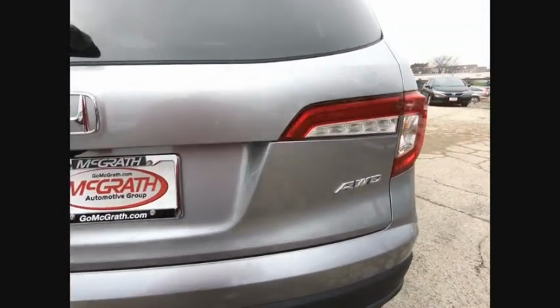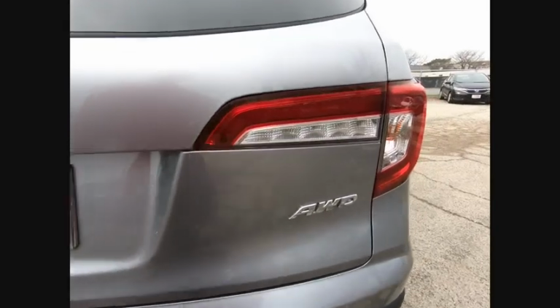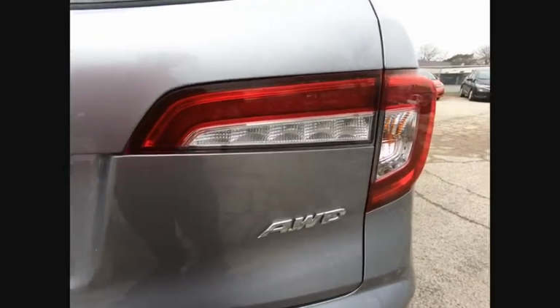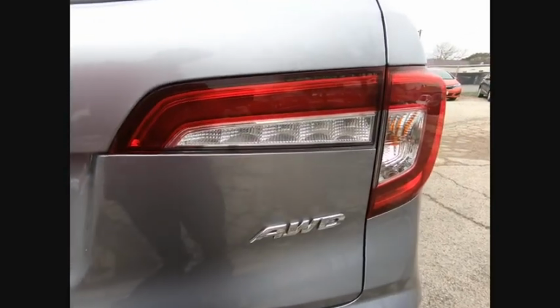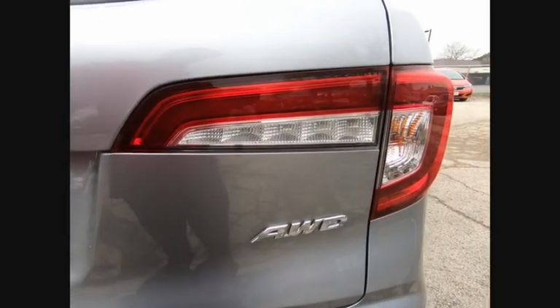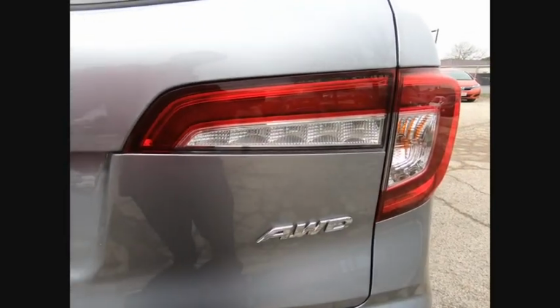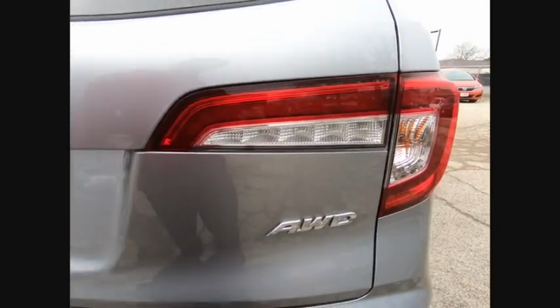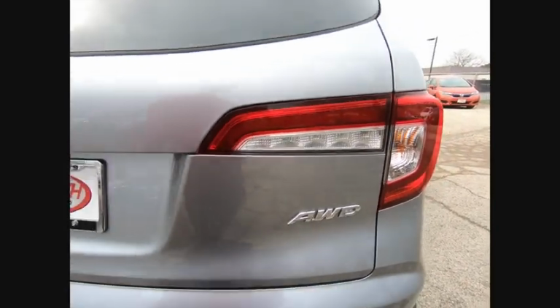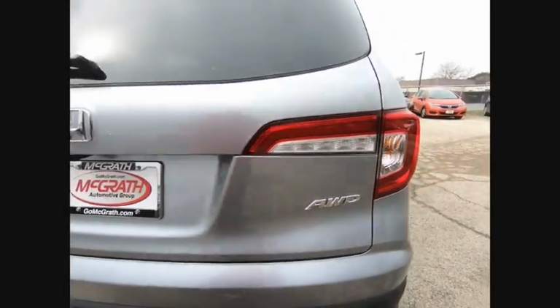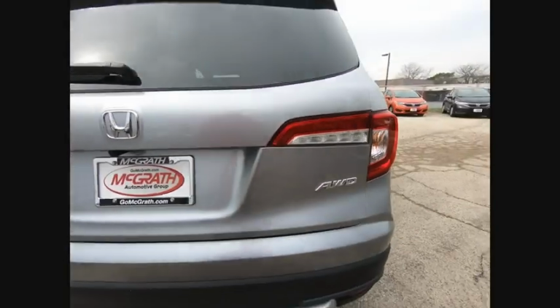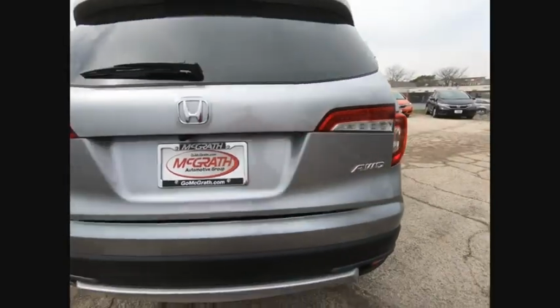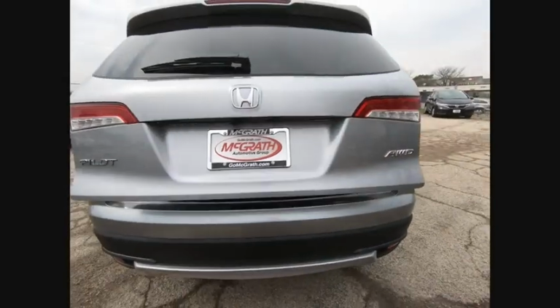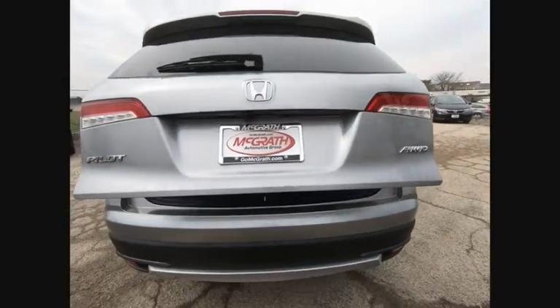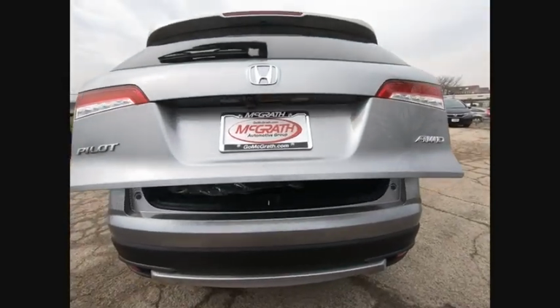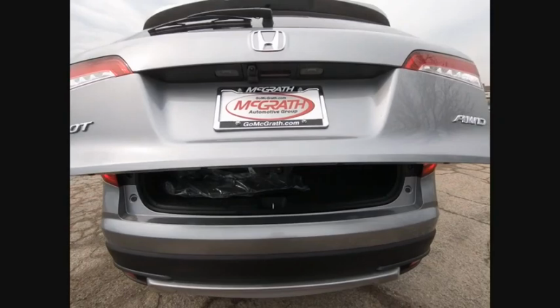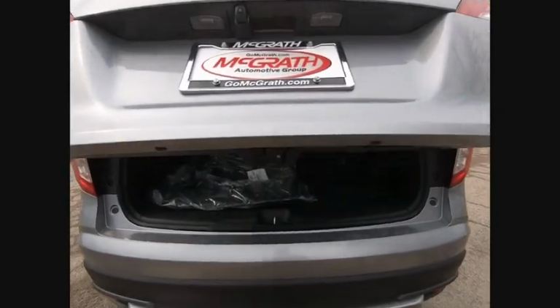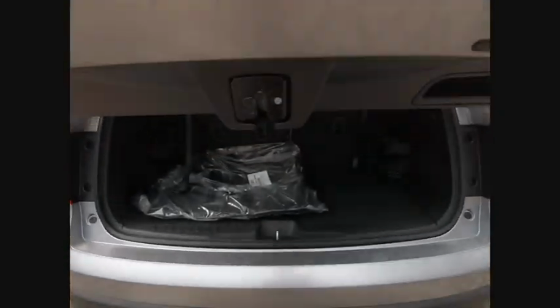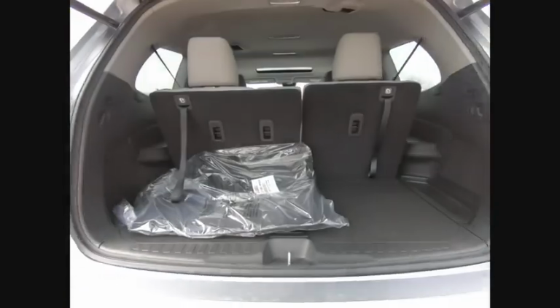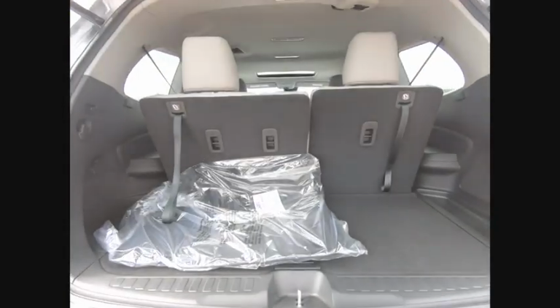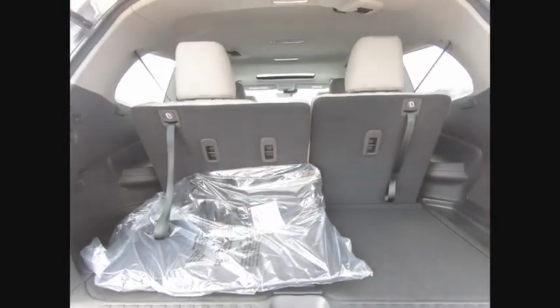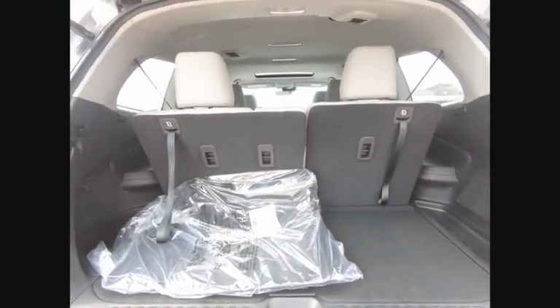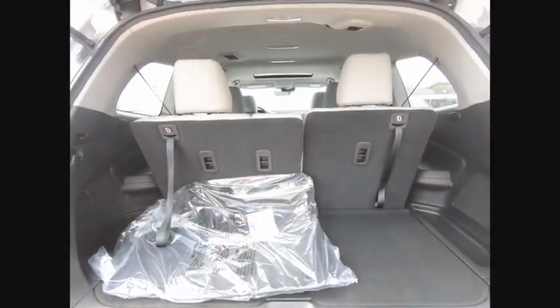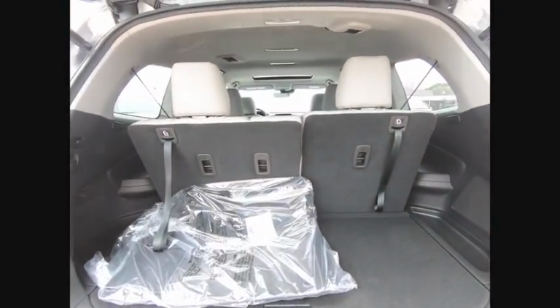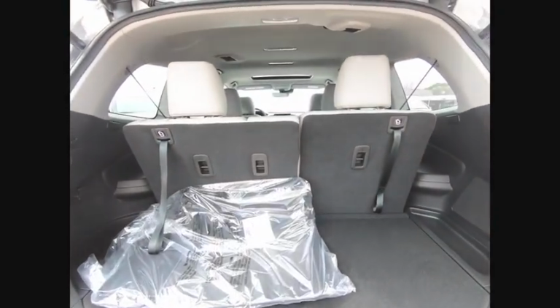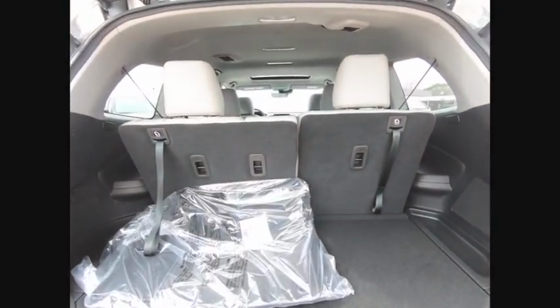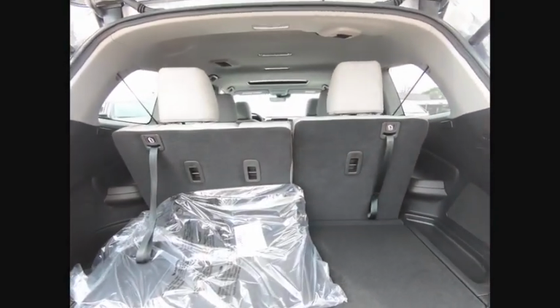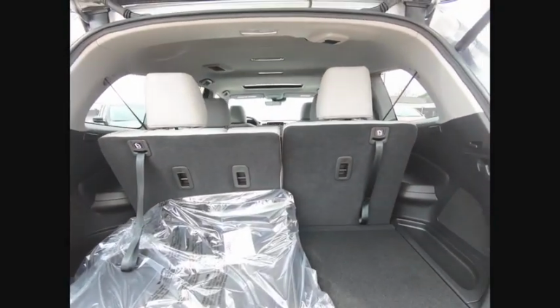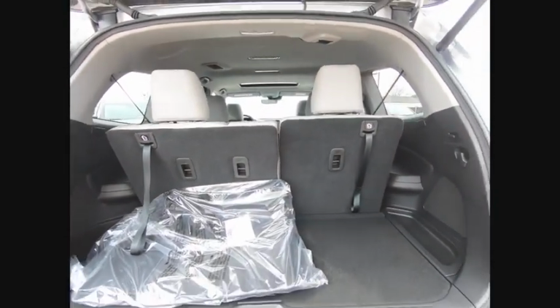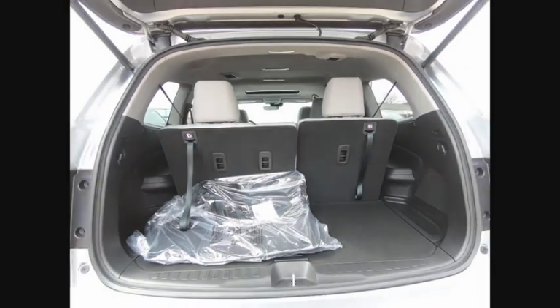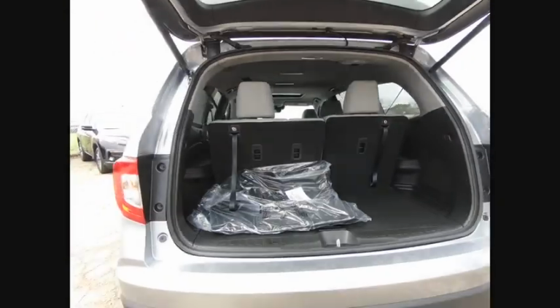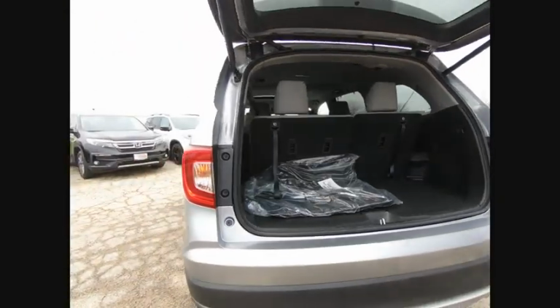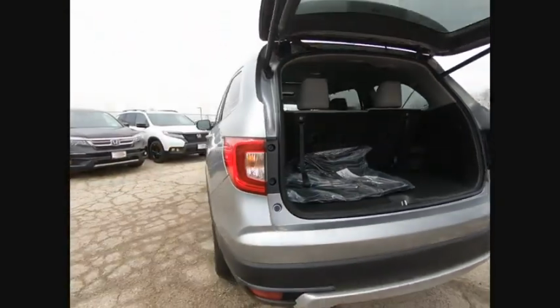Power lift gate. Steering wheel audio controls. Power passenger seat. All wheel drive. Remote engine start. Traction control. Stability control. Keyless entry. Anti-lock braking system.